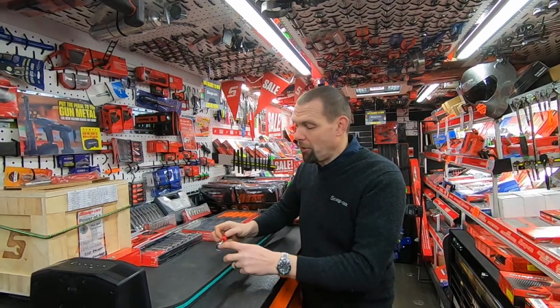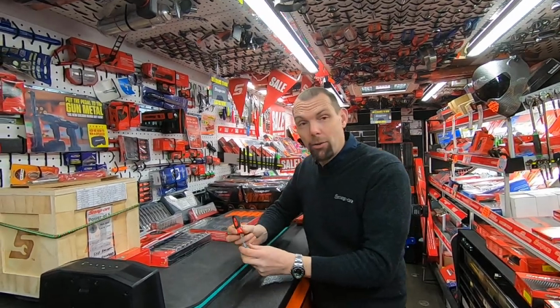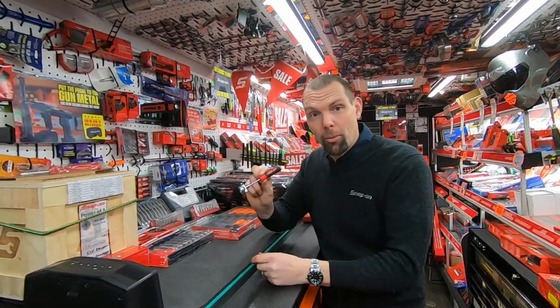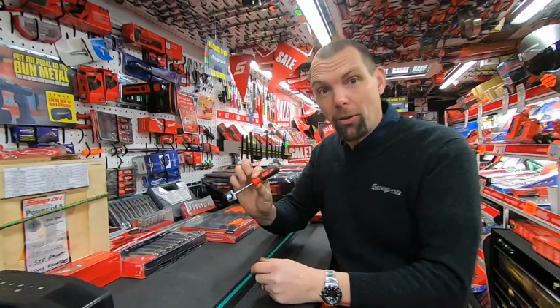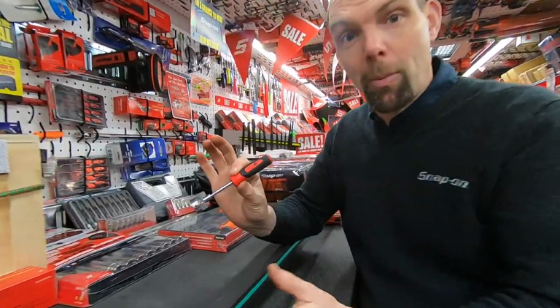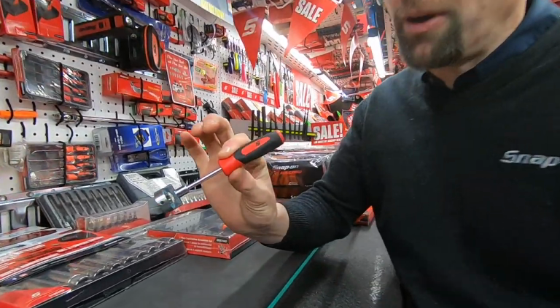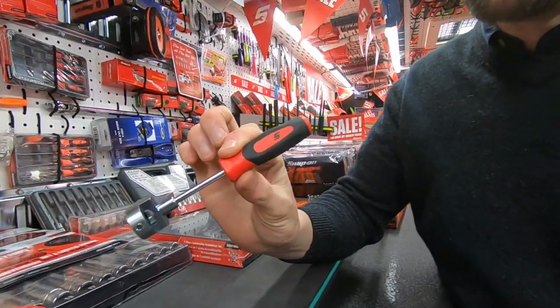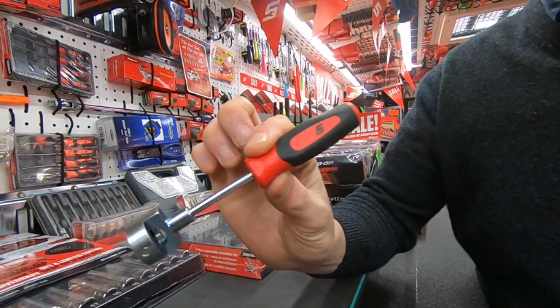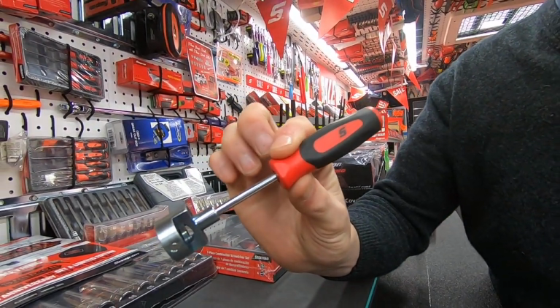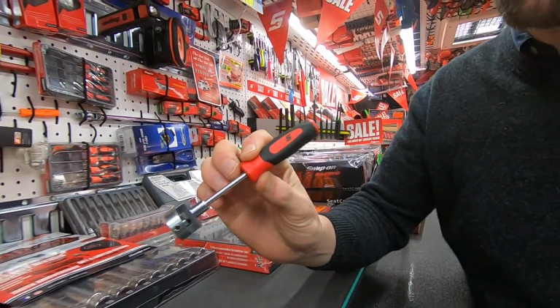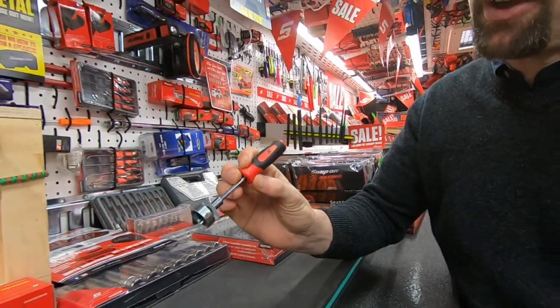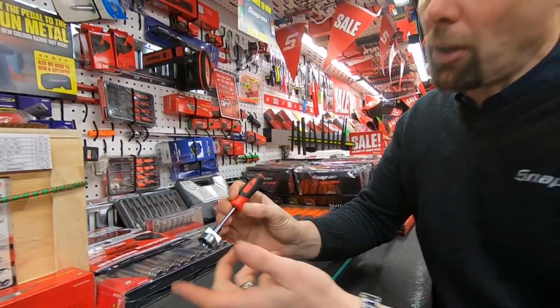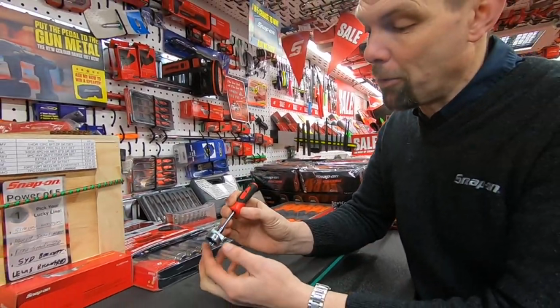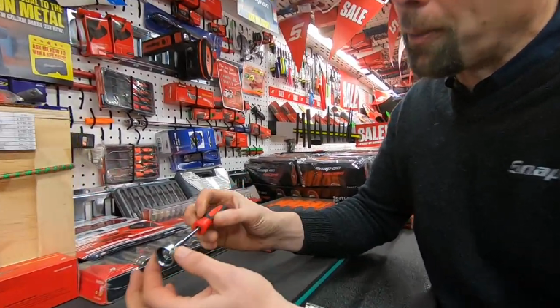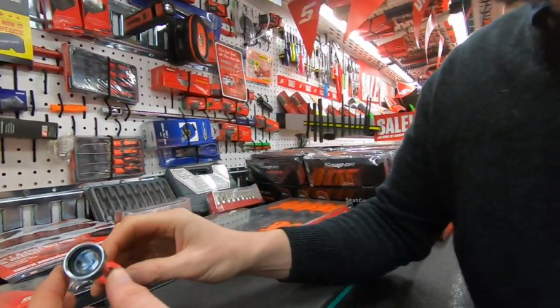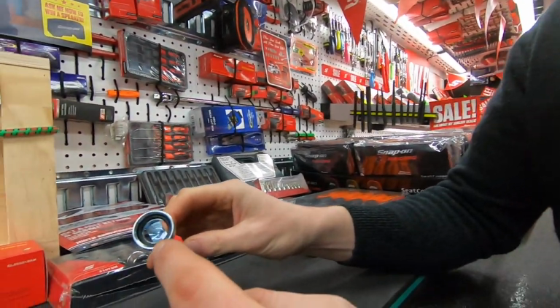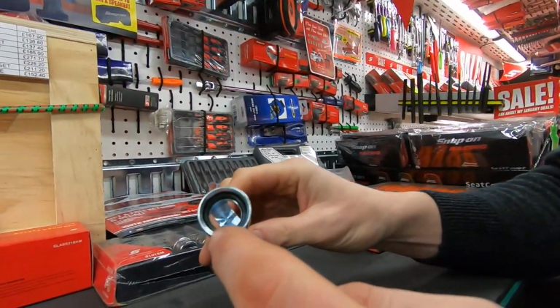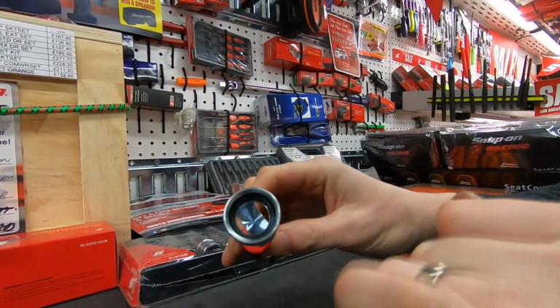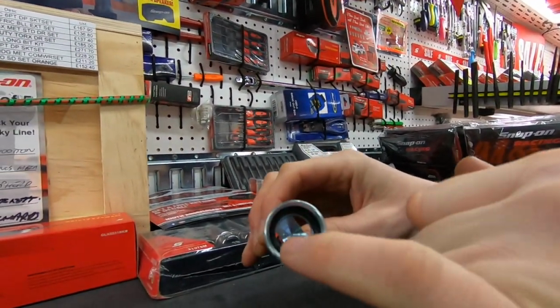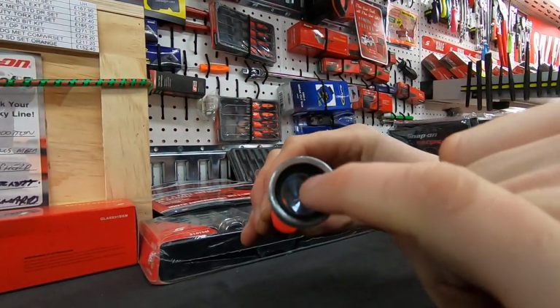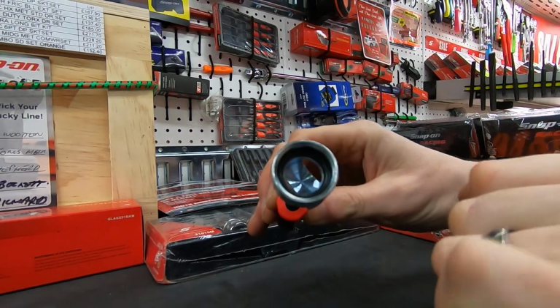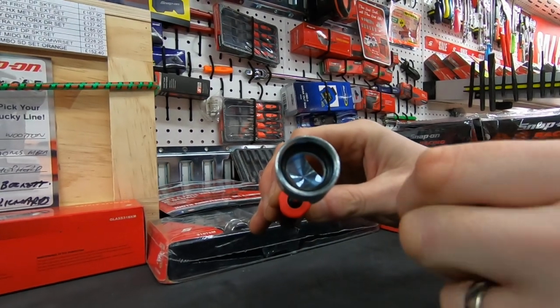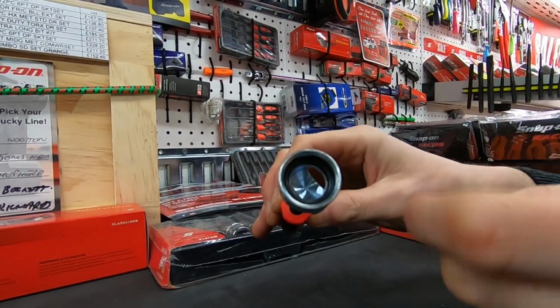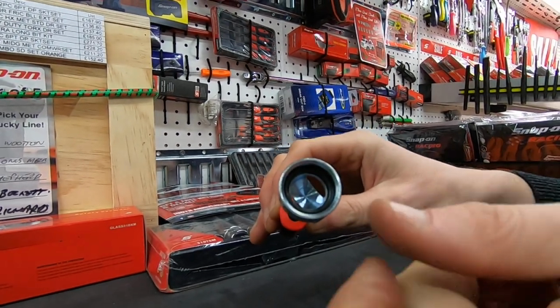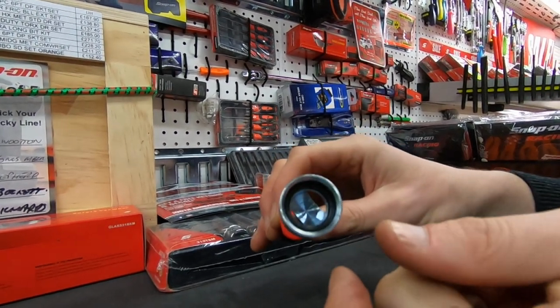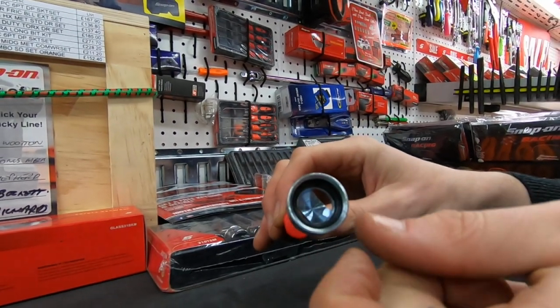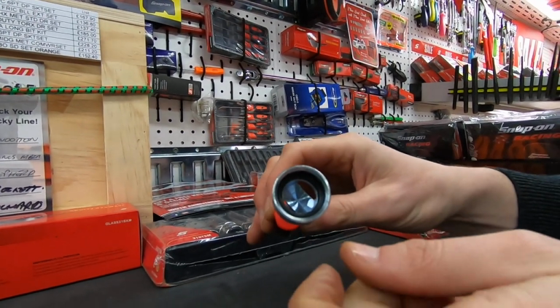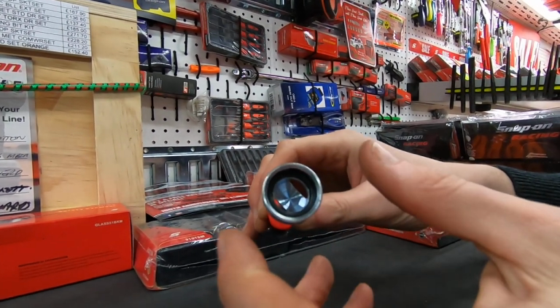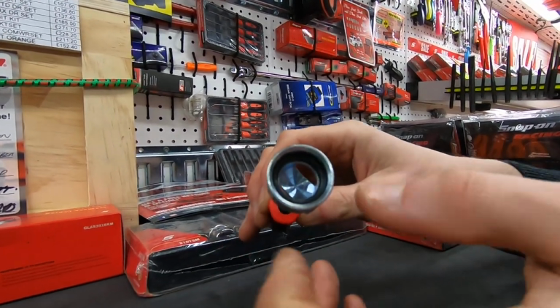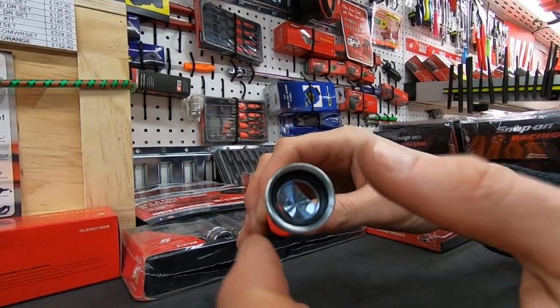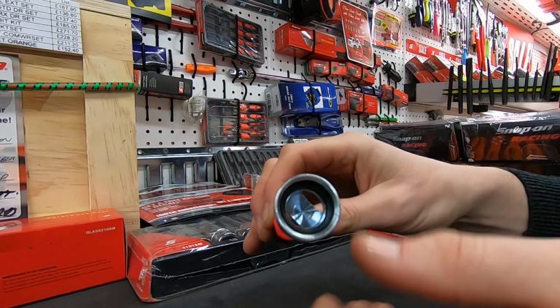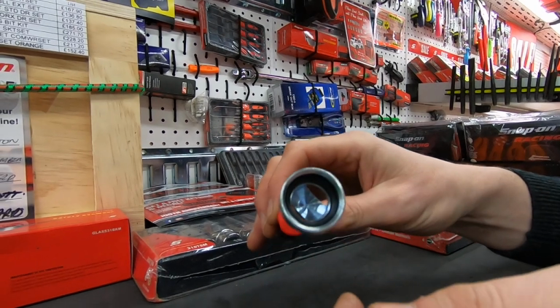So this is a brand new tool from Snap-on, it's just come out on the market and it's going to make your life a lot easier. Inside here you've got an o-ring at the back which enables there to be a friction fit with a clip, so you get a much more precise hold on the clip.